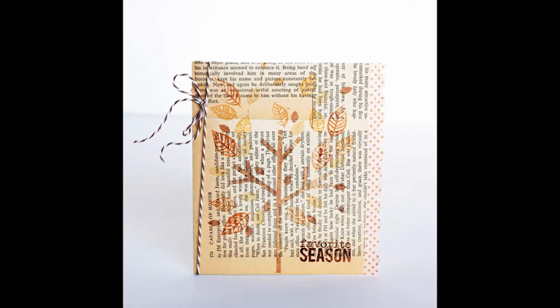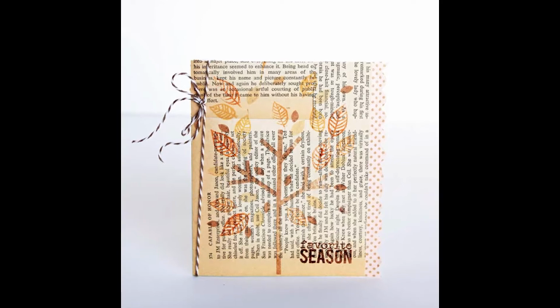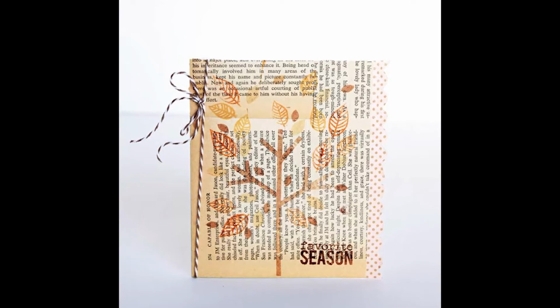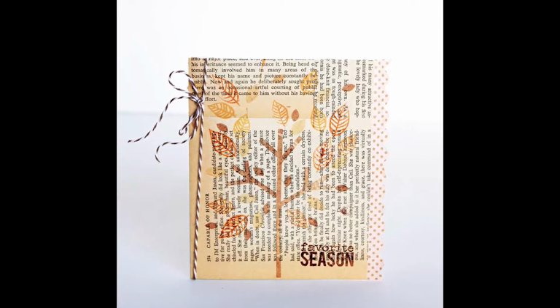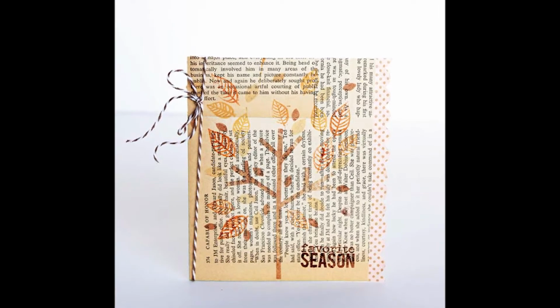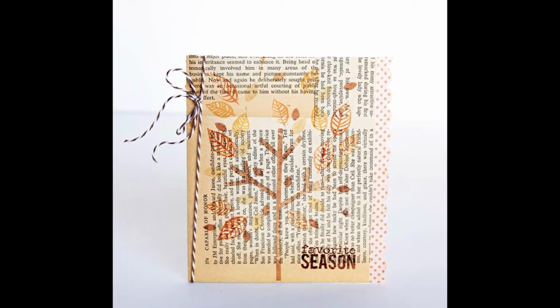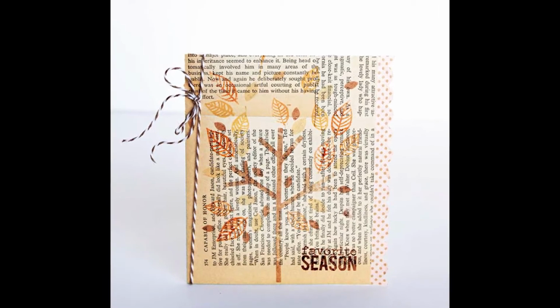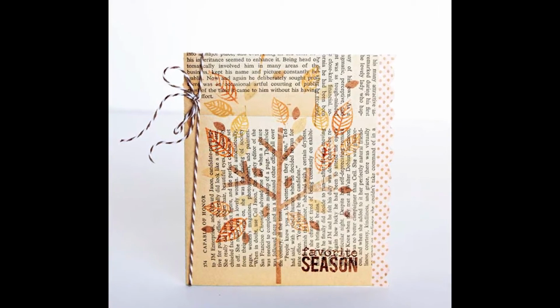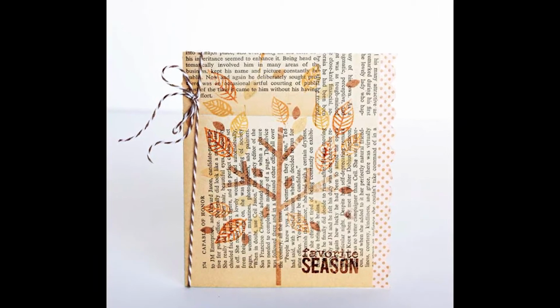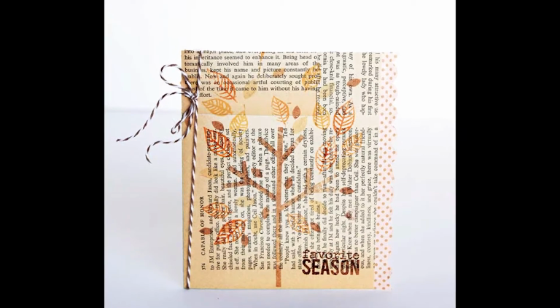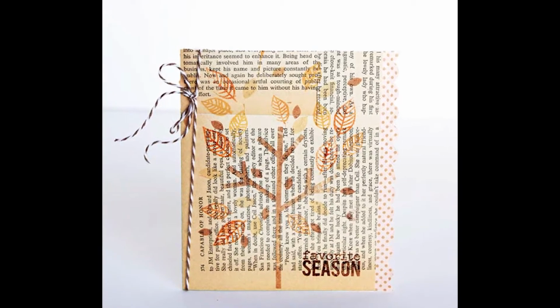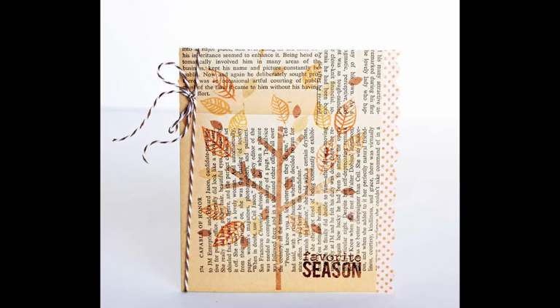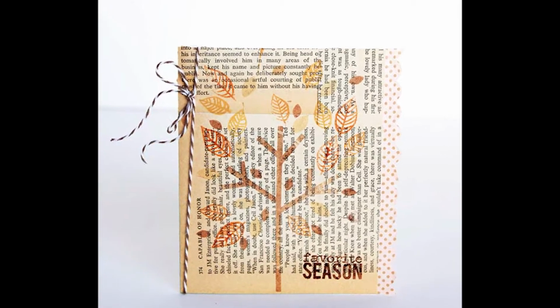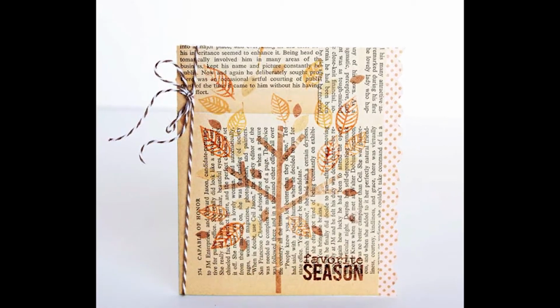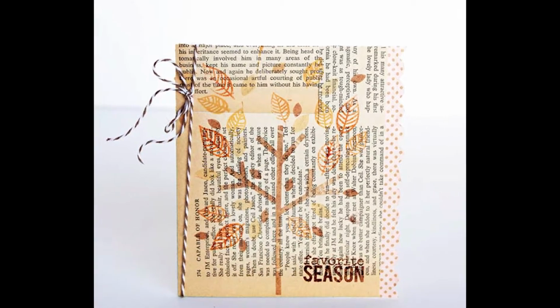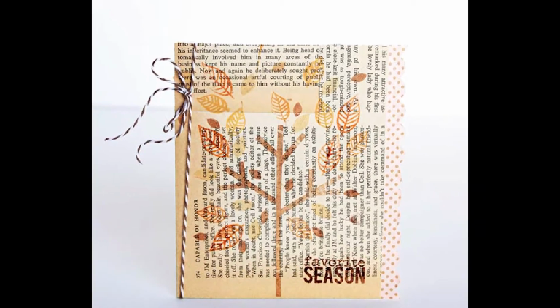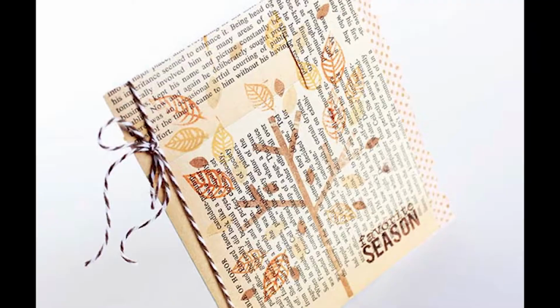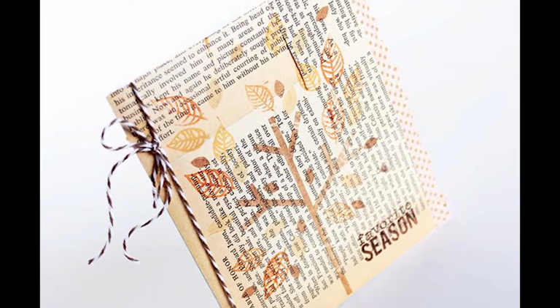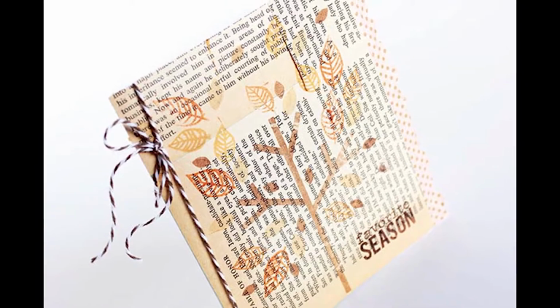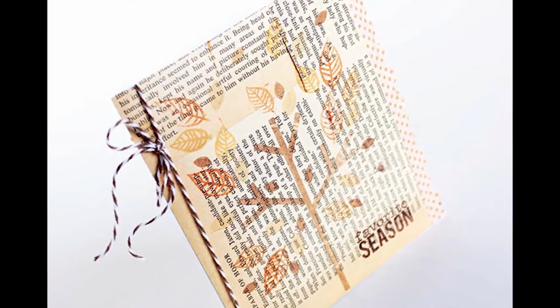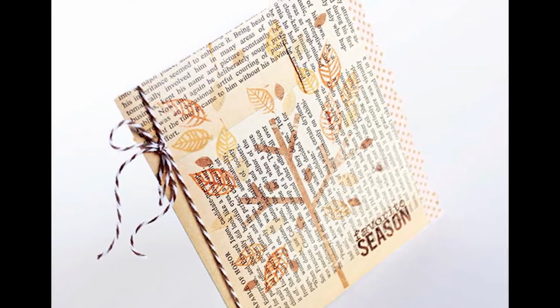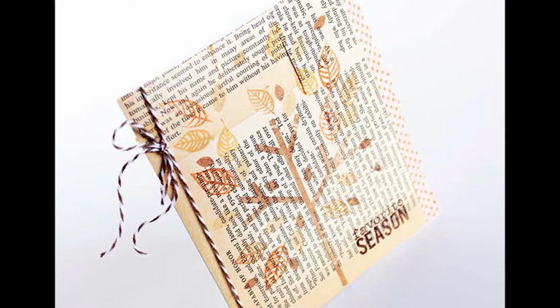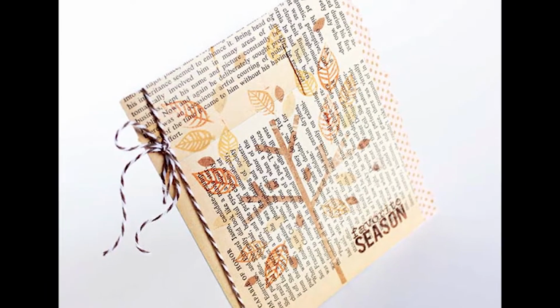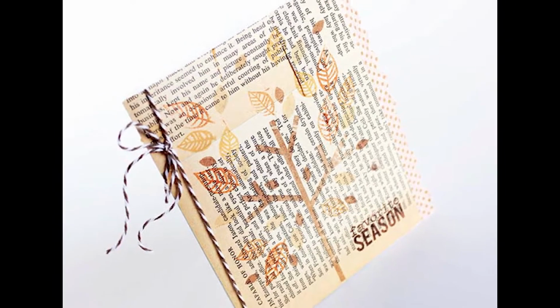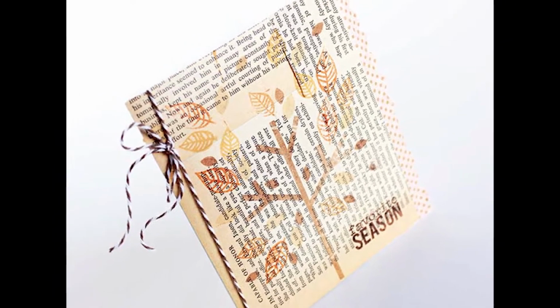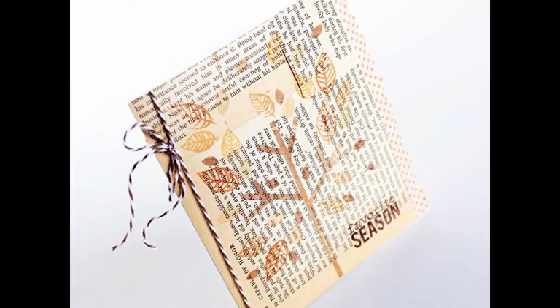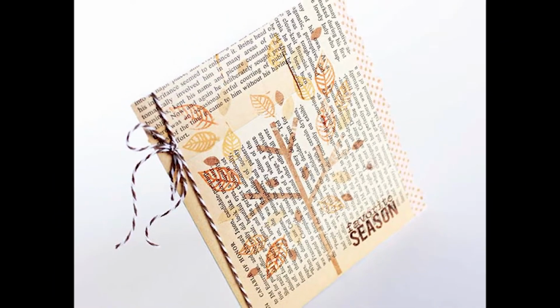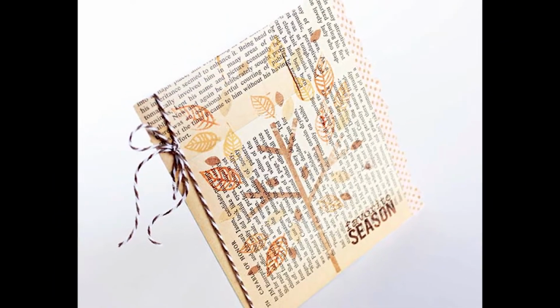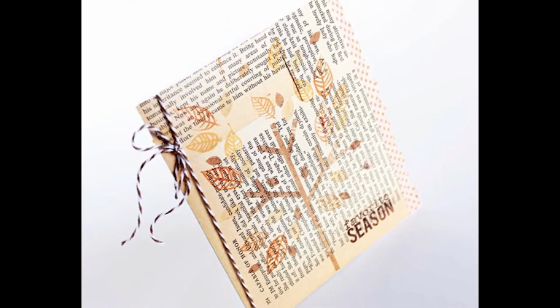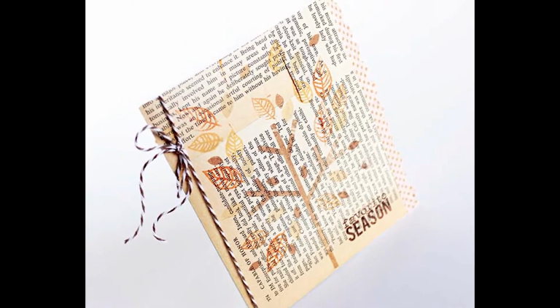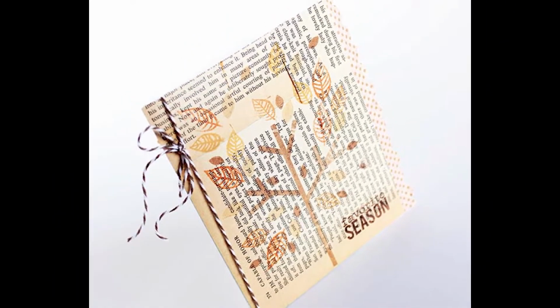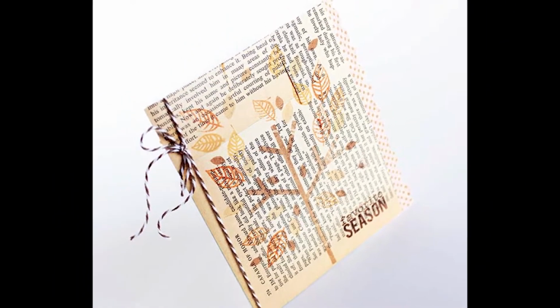Hey, it's World Card Making Day and I am Jennifer Priest. Today I'm going to share with you how I assembly line cards — I'm going to make five versions of the same card and also share with you a faux decoupage technique.